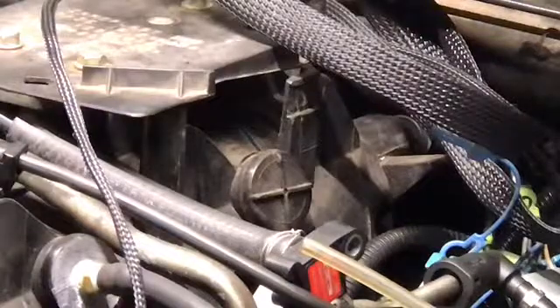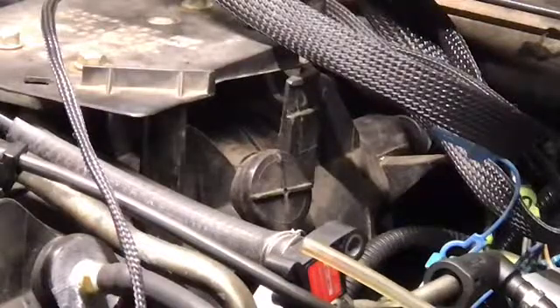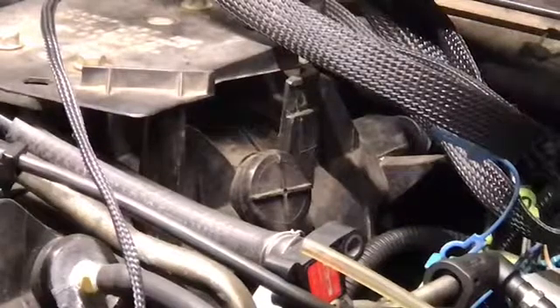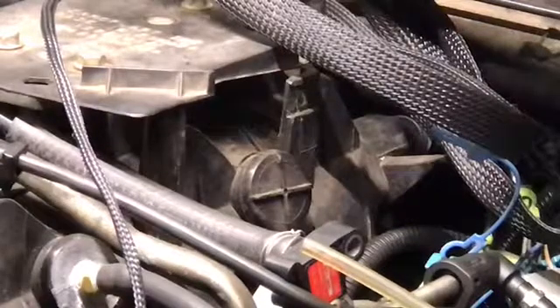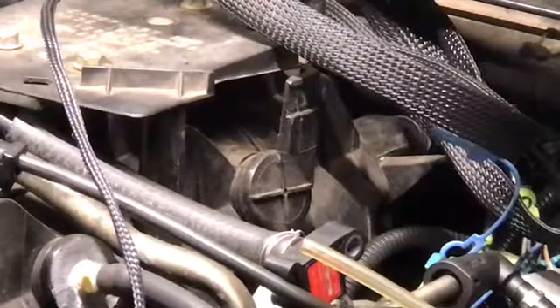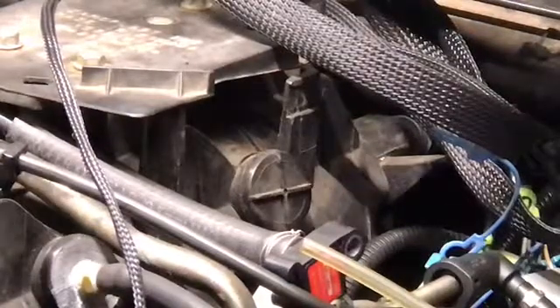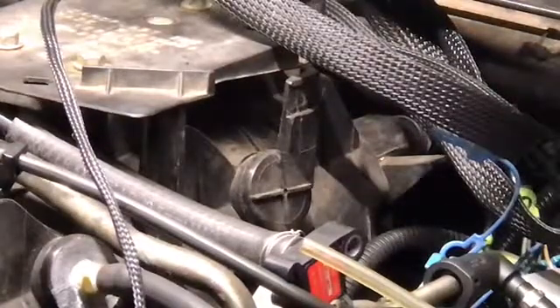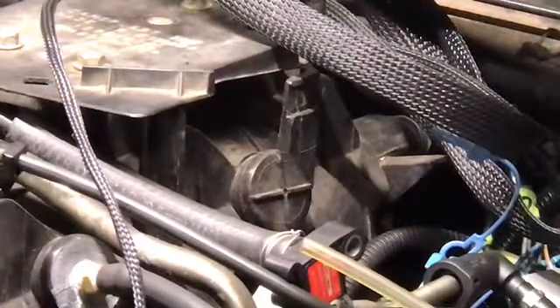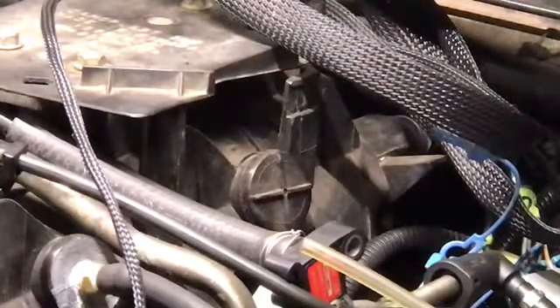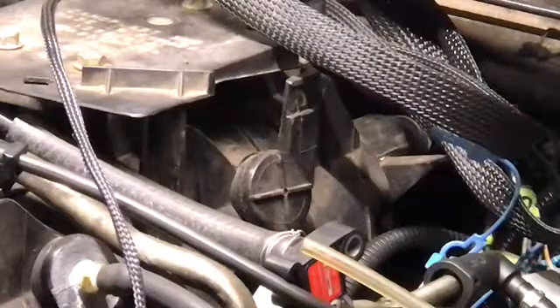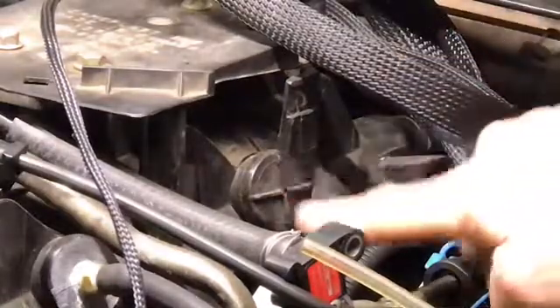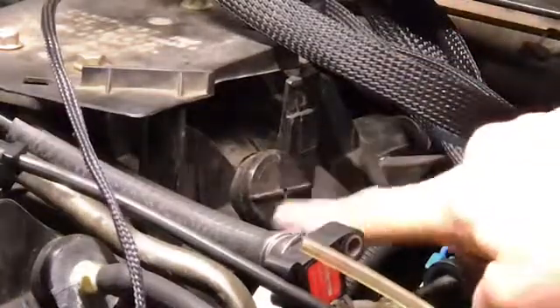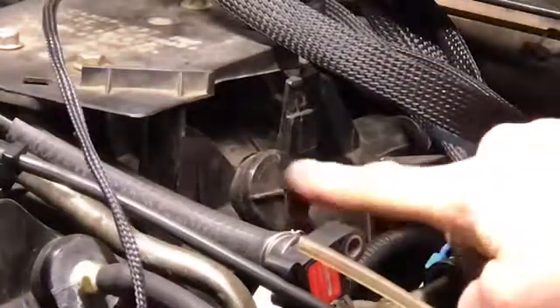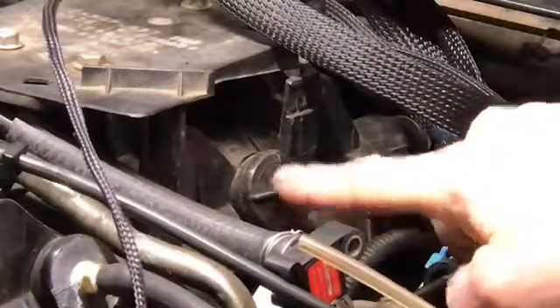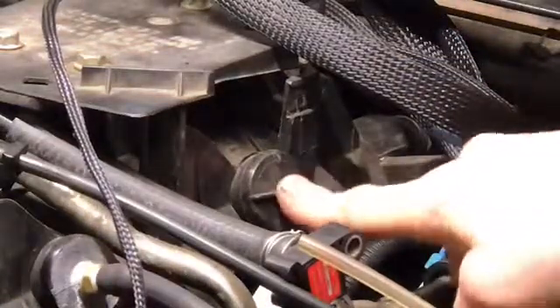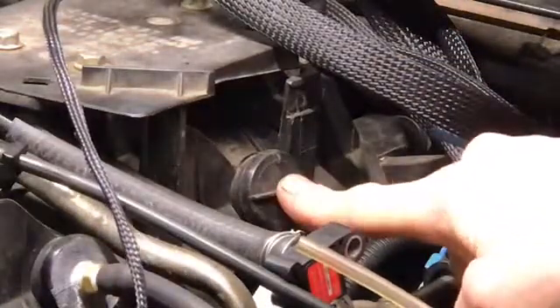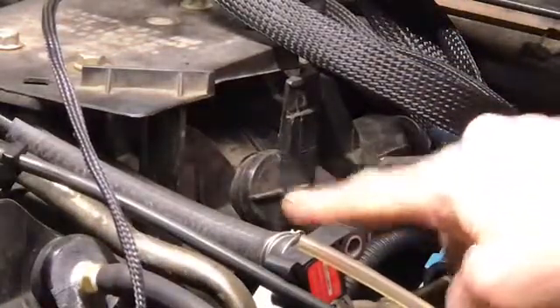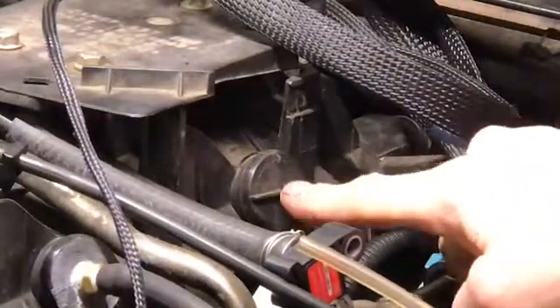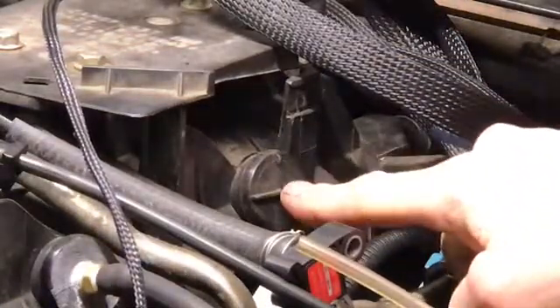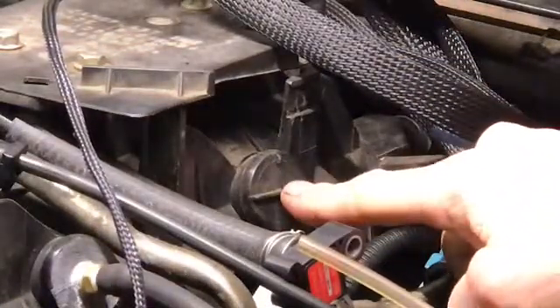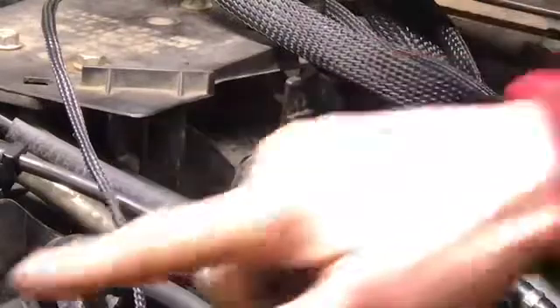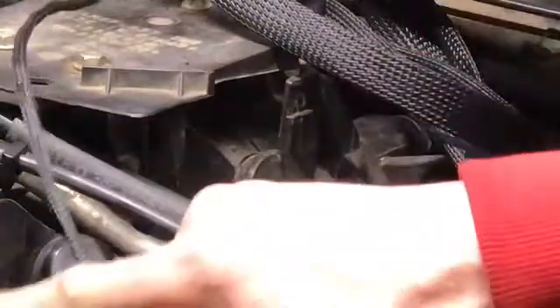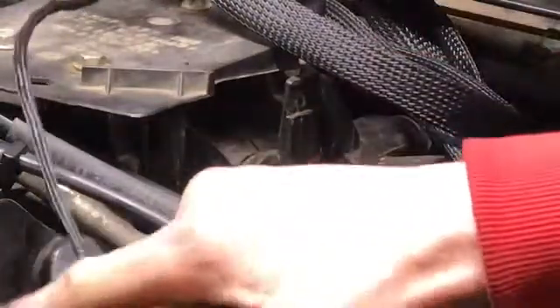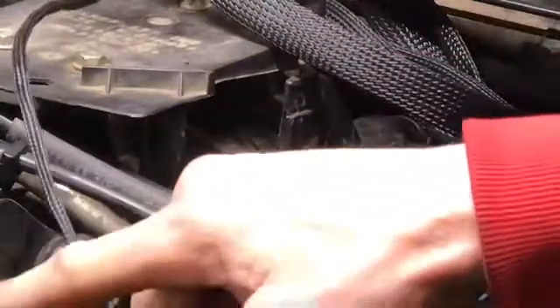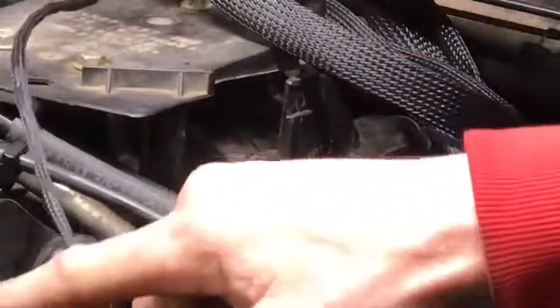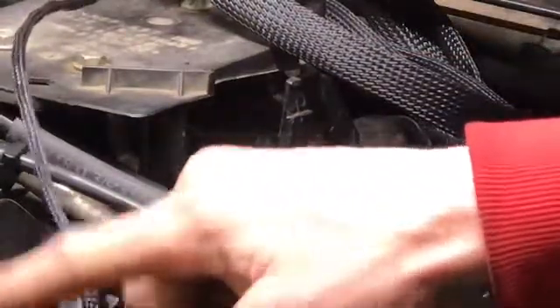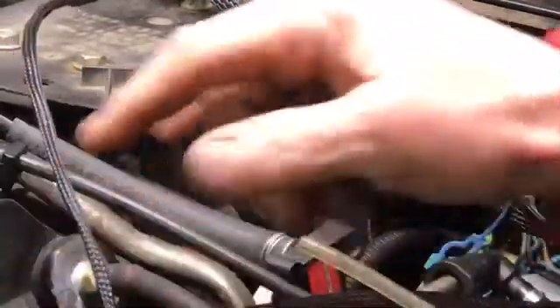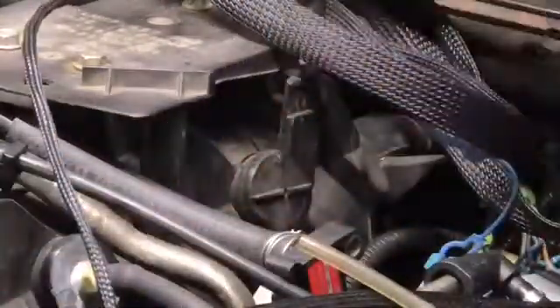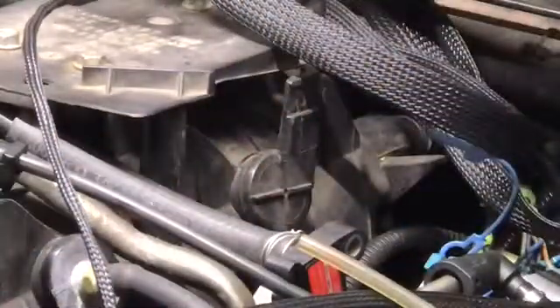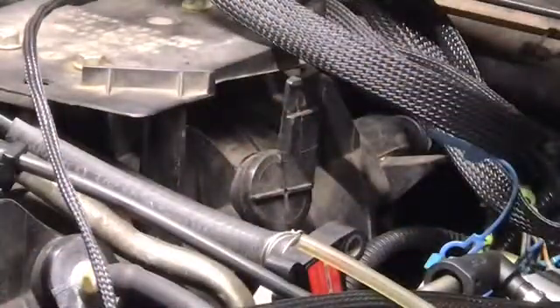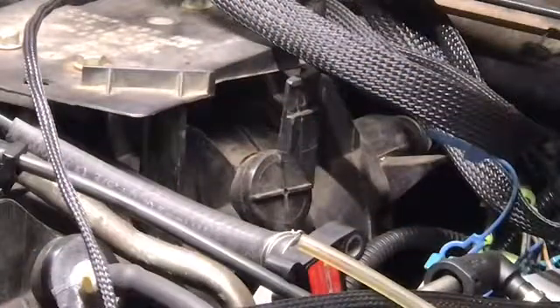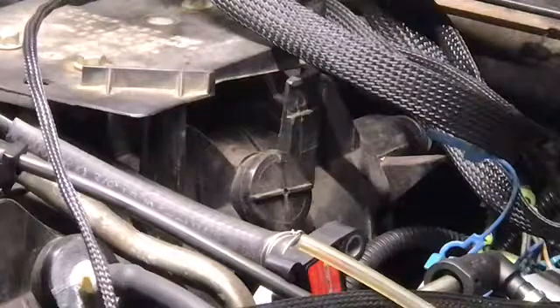Okay, as promised, we are going to turn this into a vacuum port right here on our truck intake, like I did over here. And I'm going to go step by step to show you.